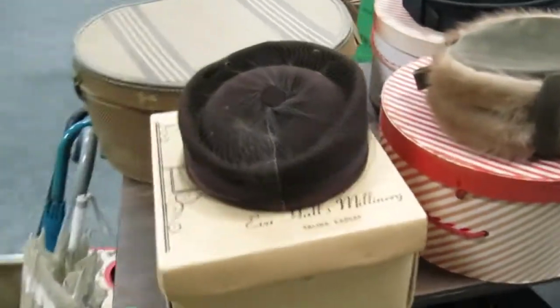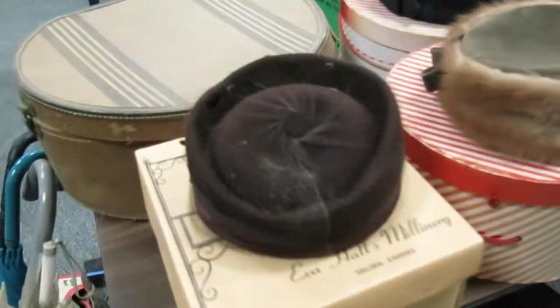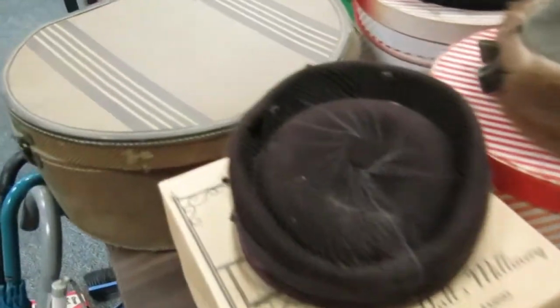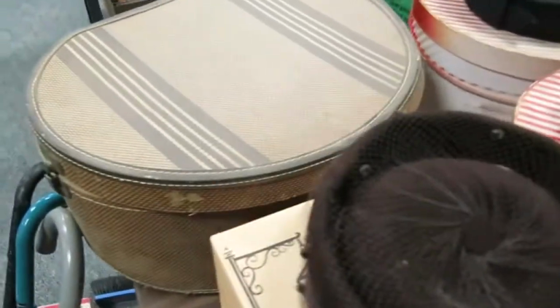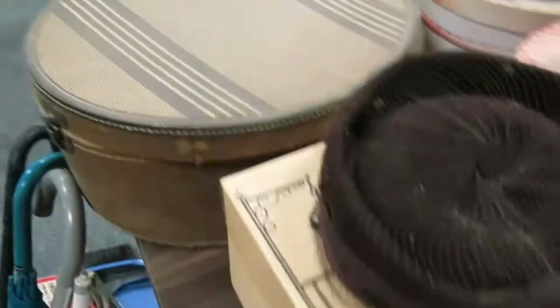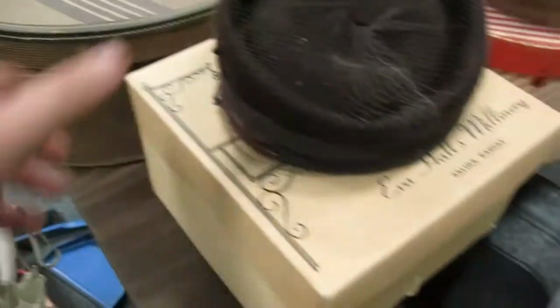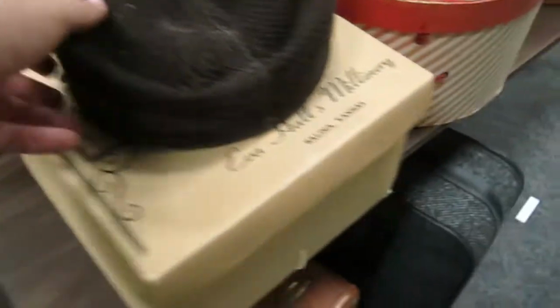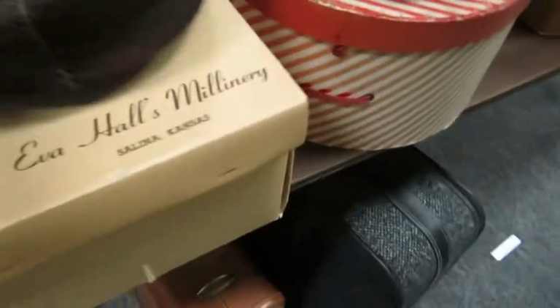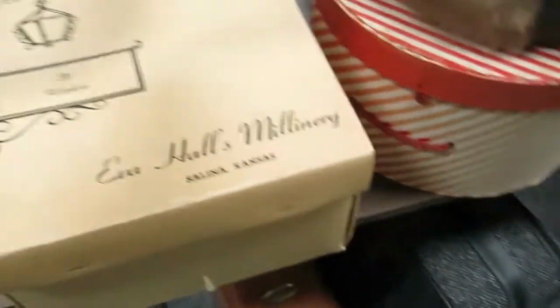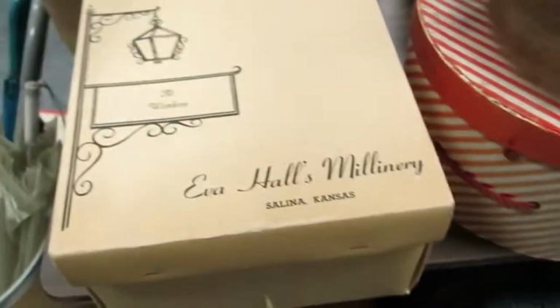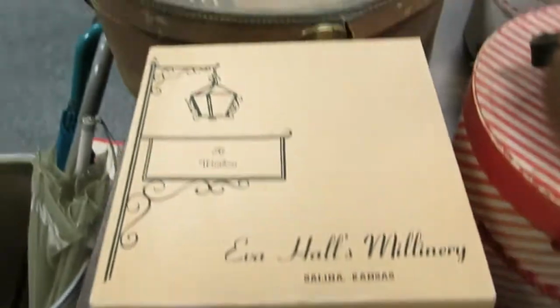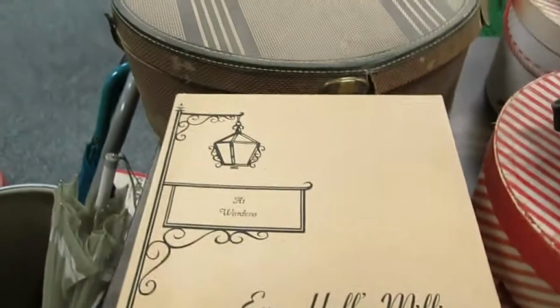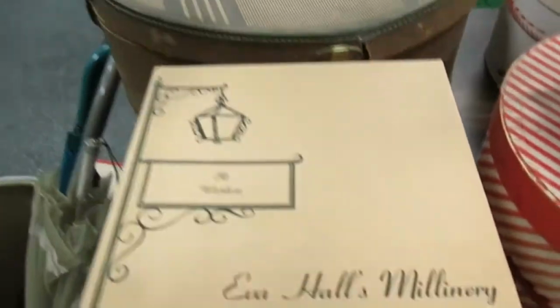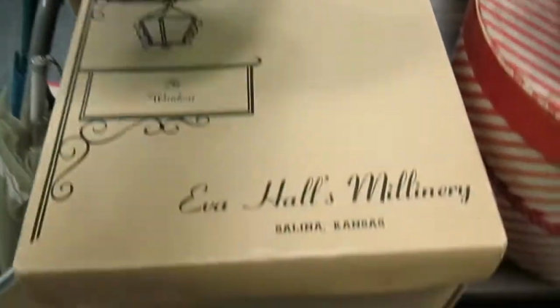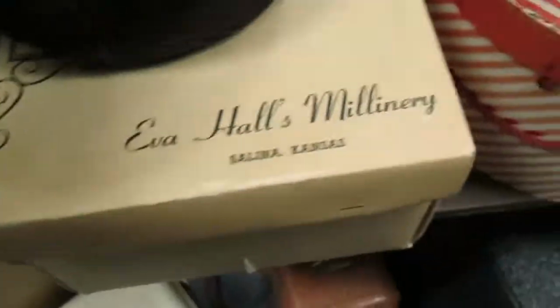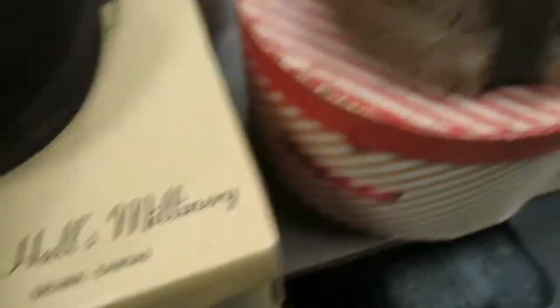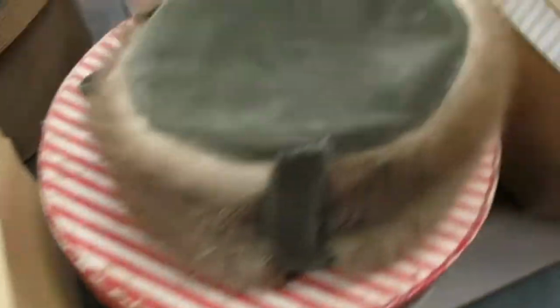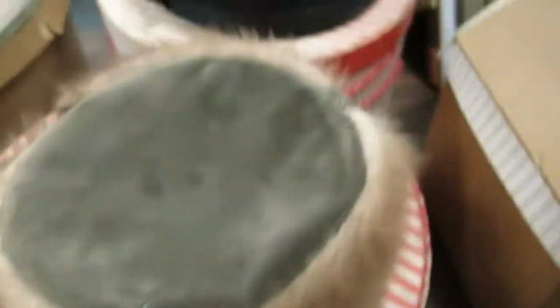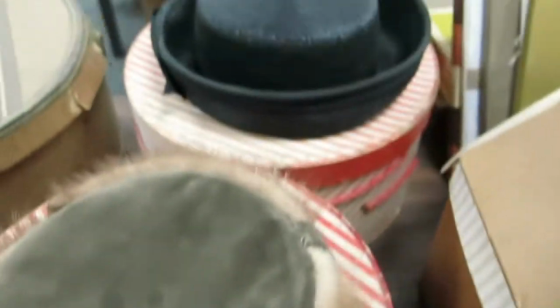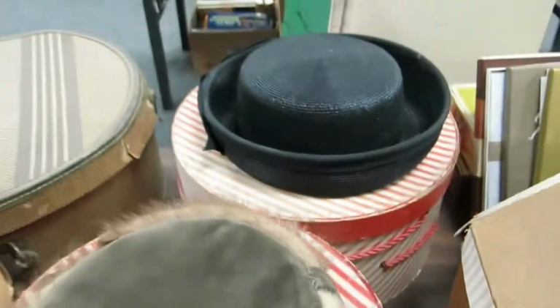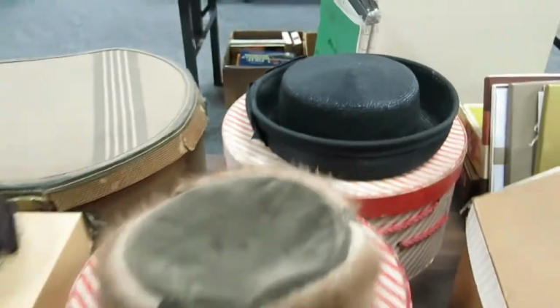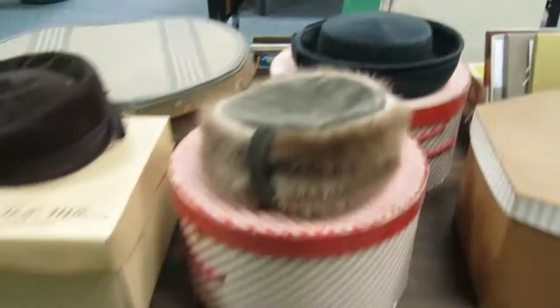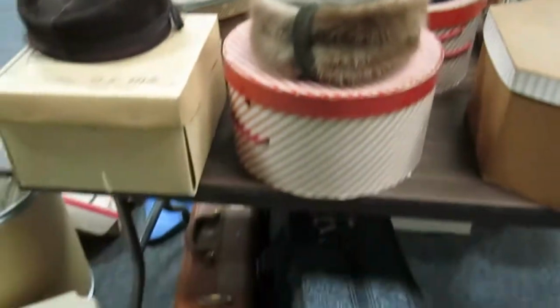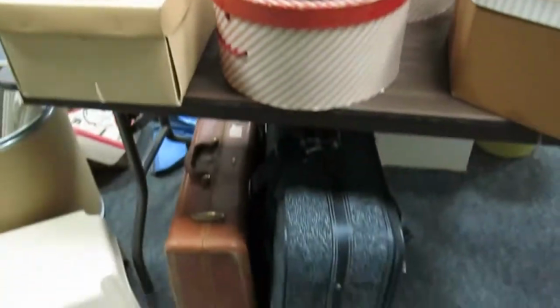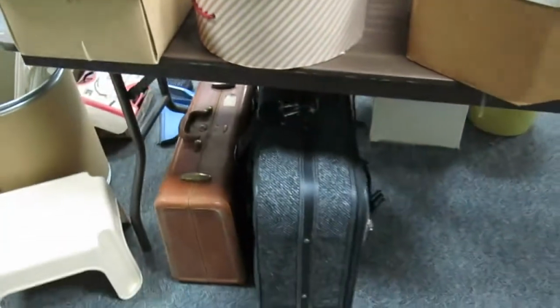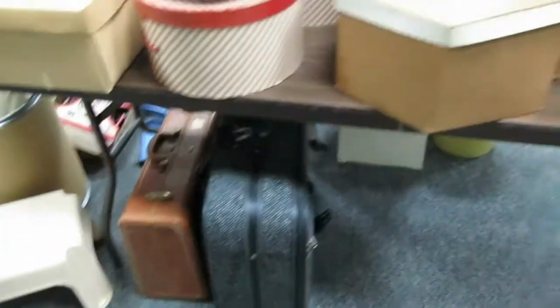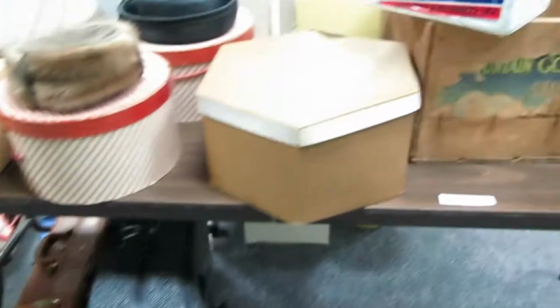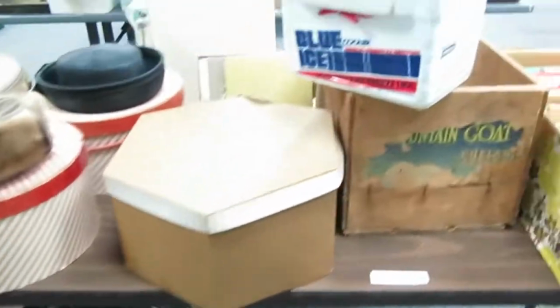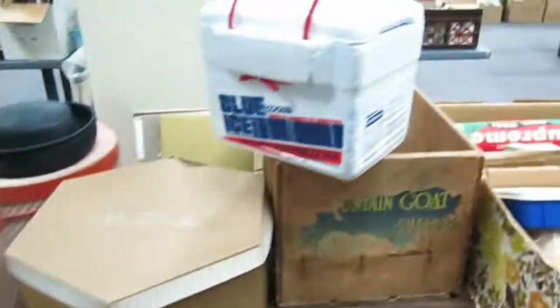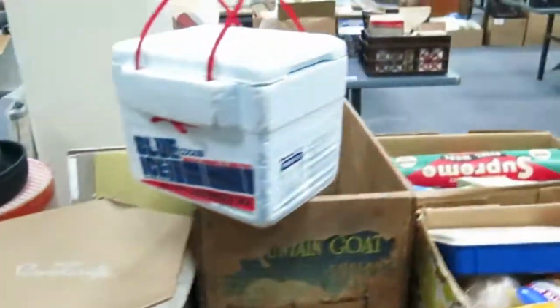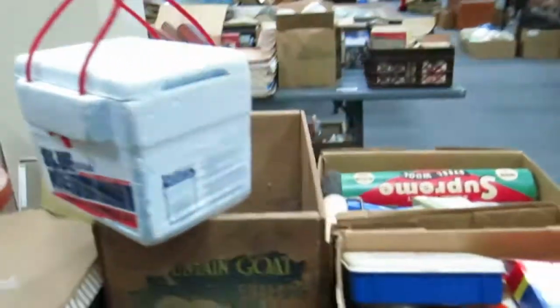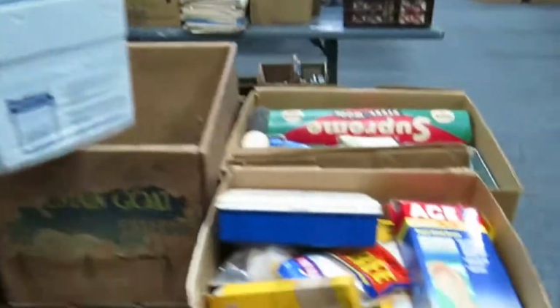So some really nice fur hats — you can see what the box is, which is awesome, and that one's local. Really nice luggage underneath: Samsonite and a soft case.